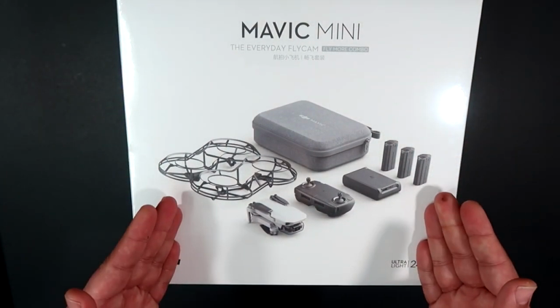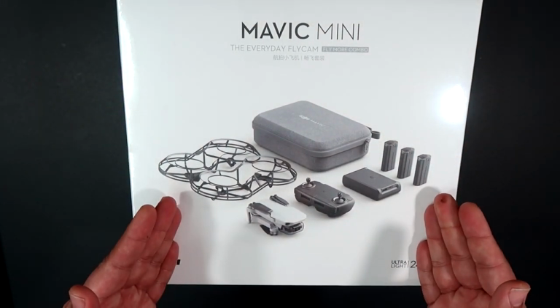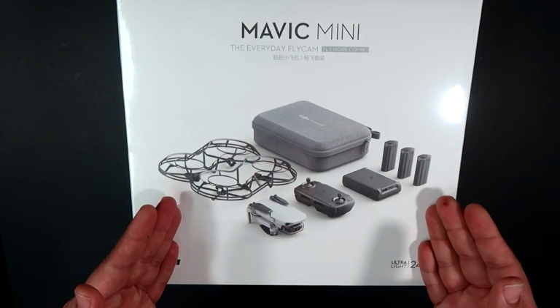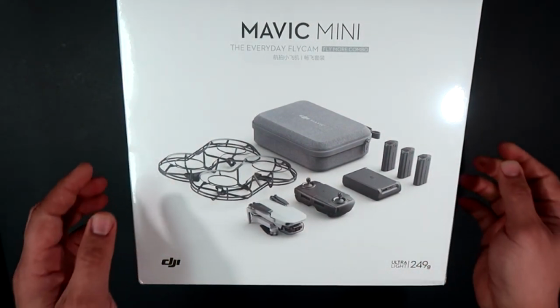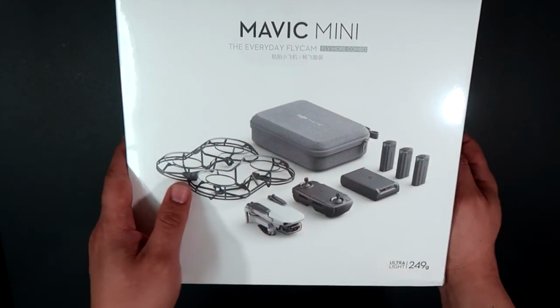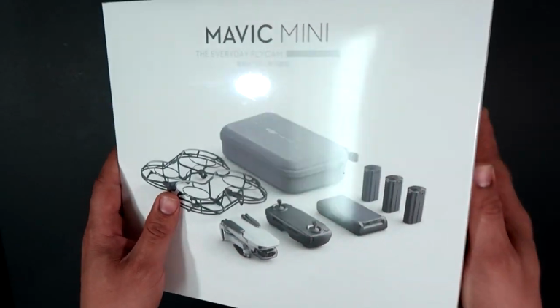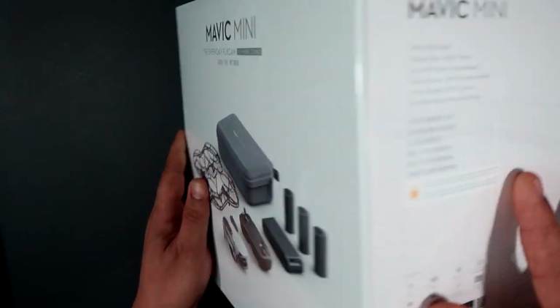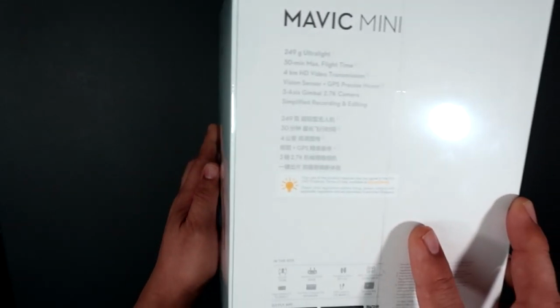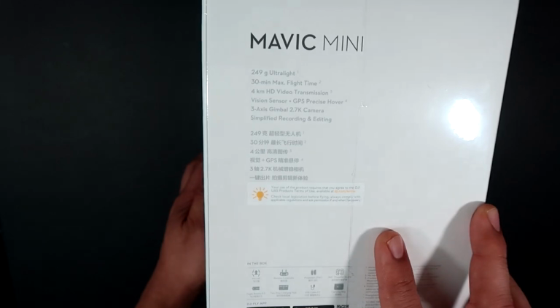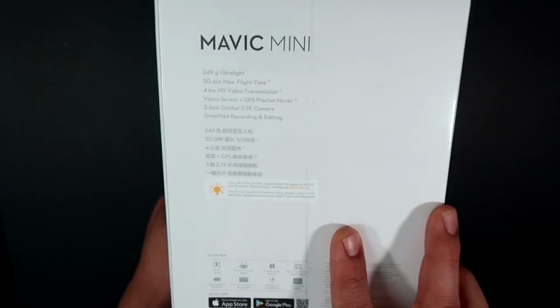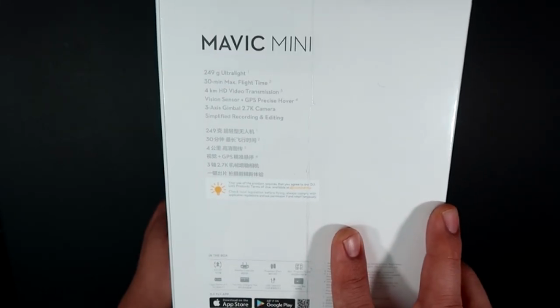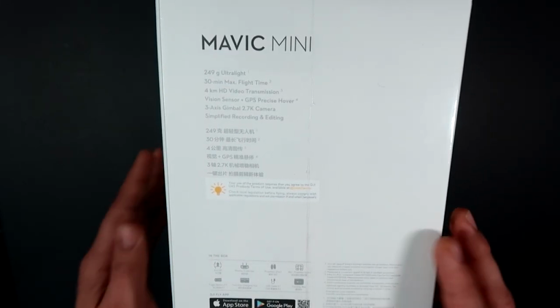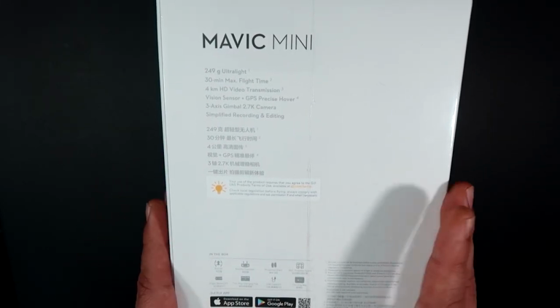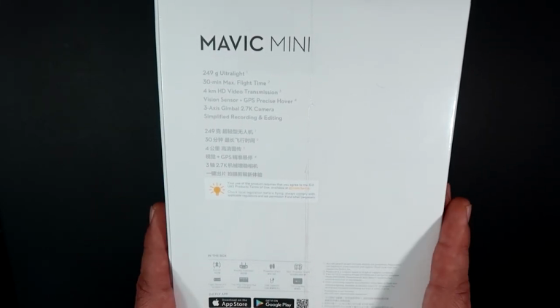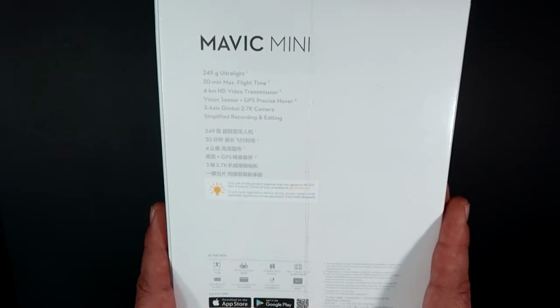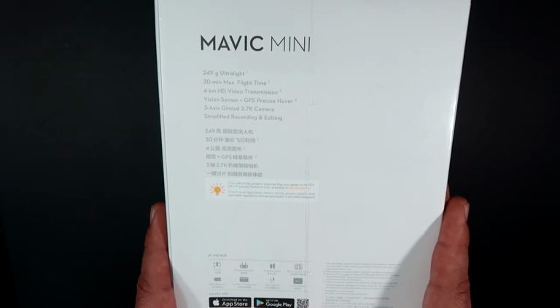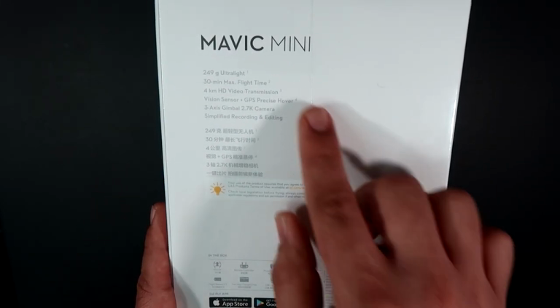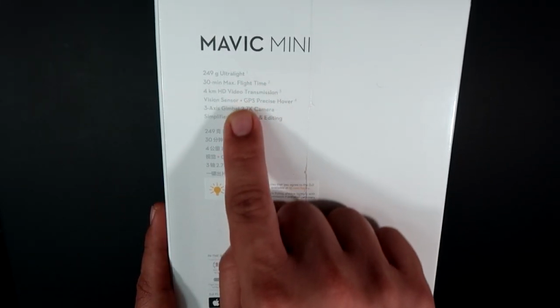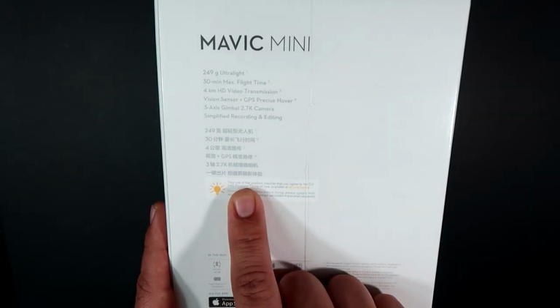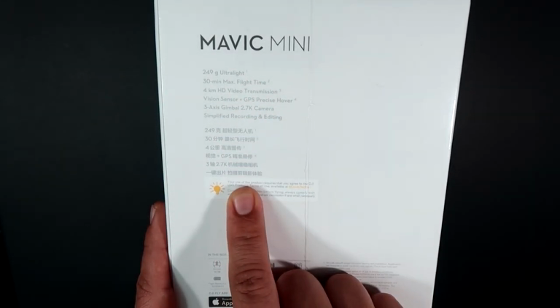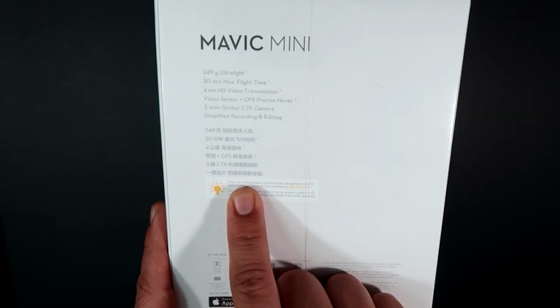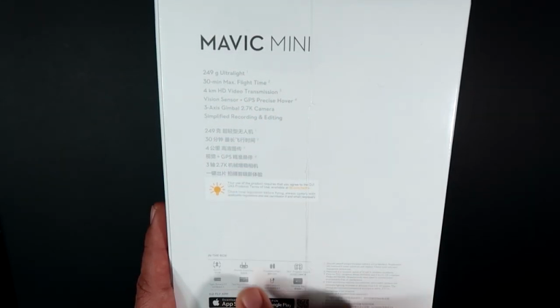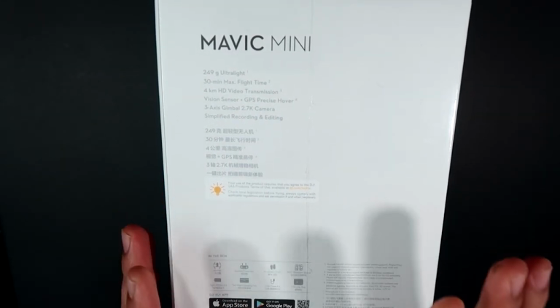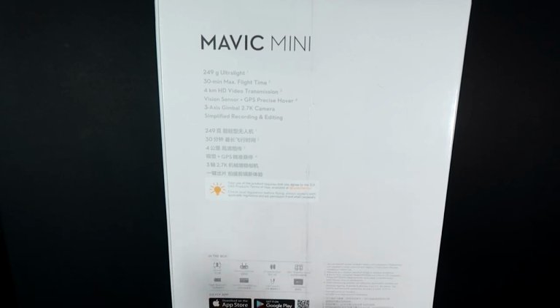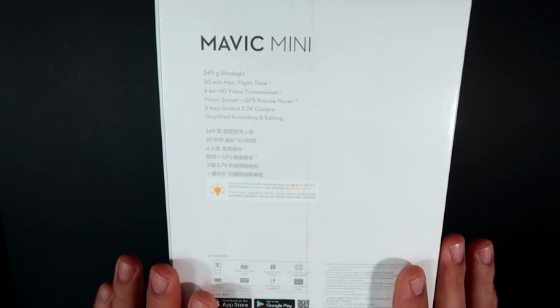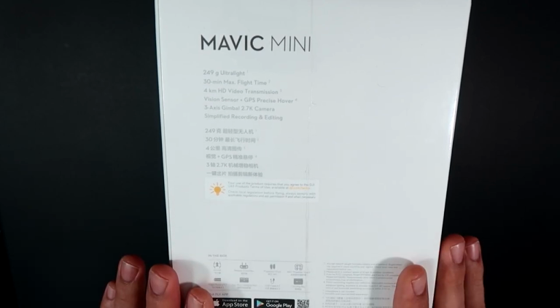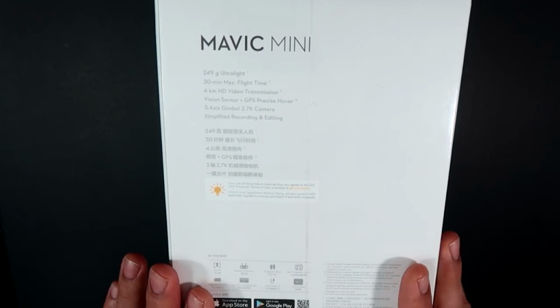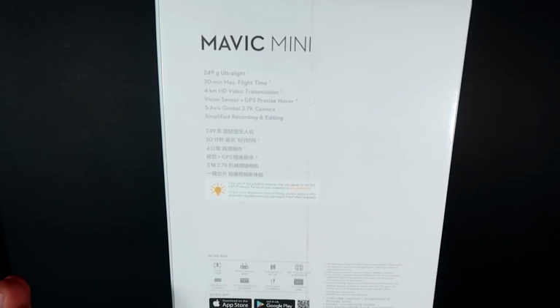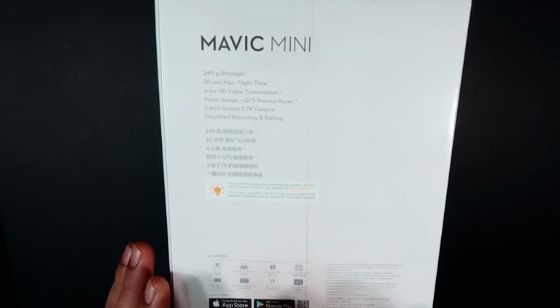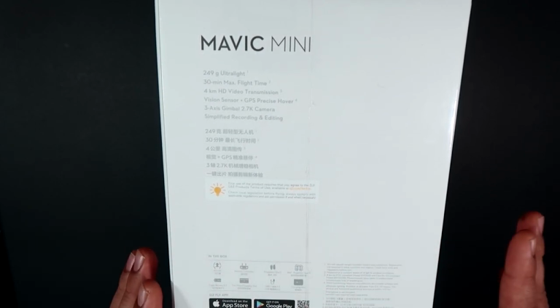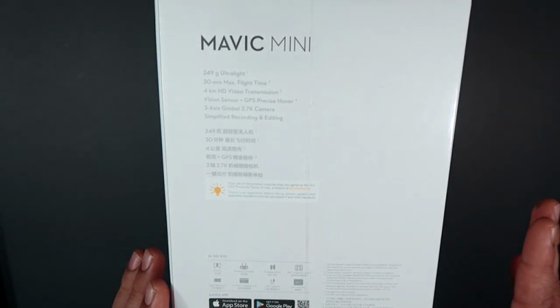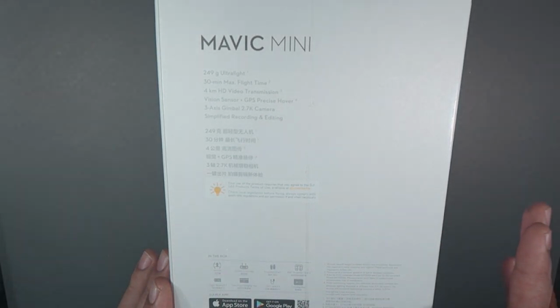On the side of the box you get basic information and warnings. Let's go ahead and take out the wrapping.